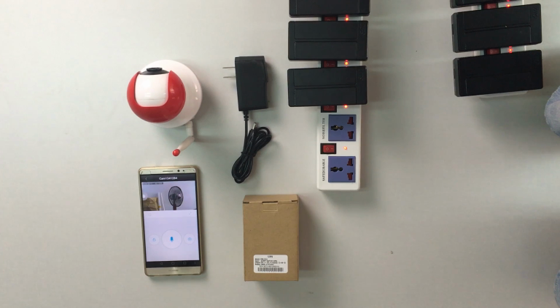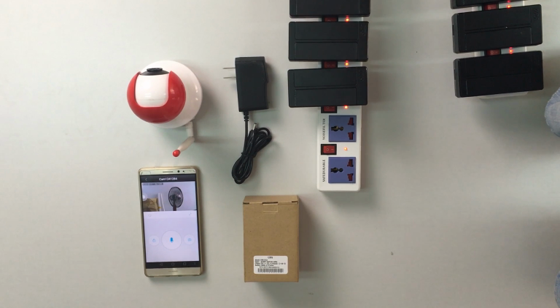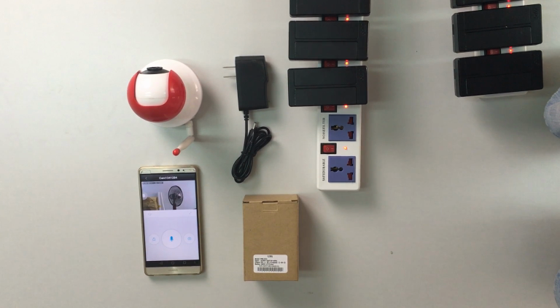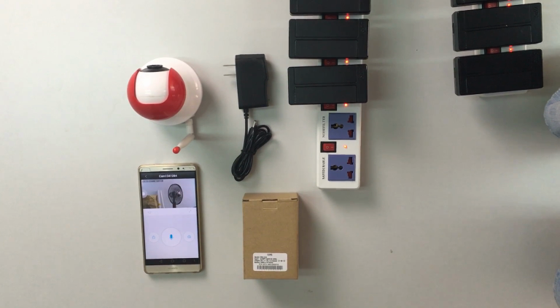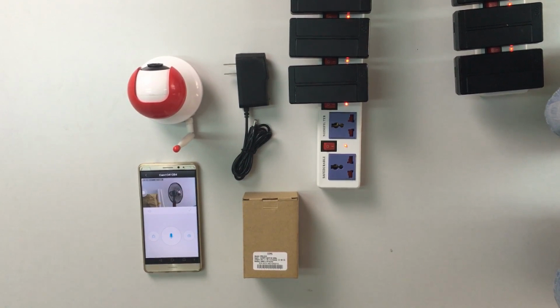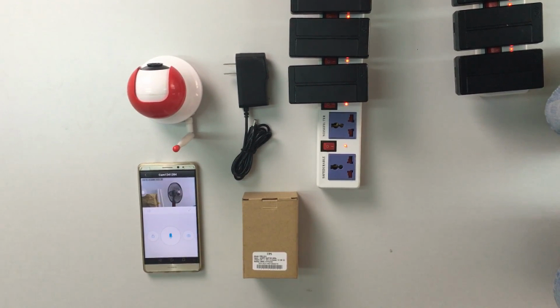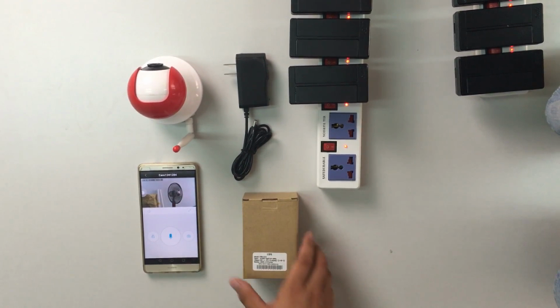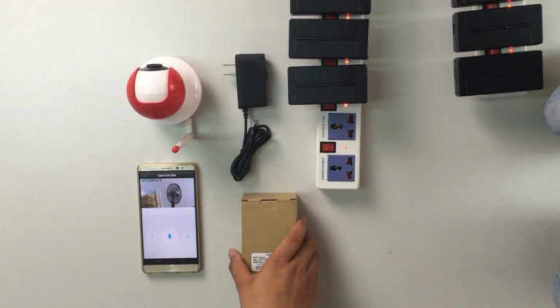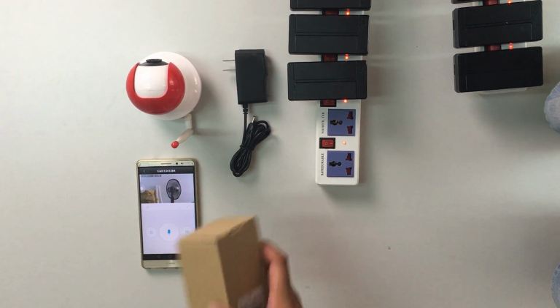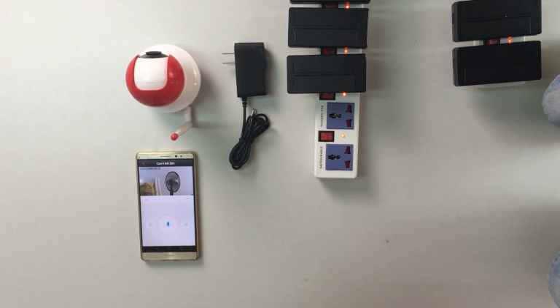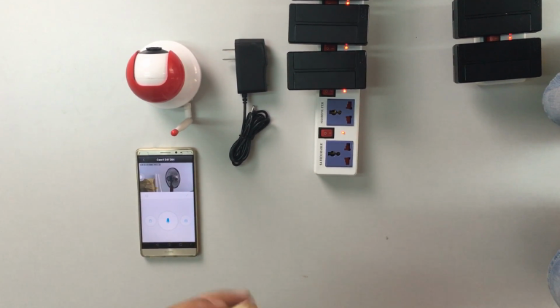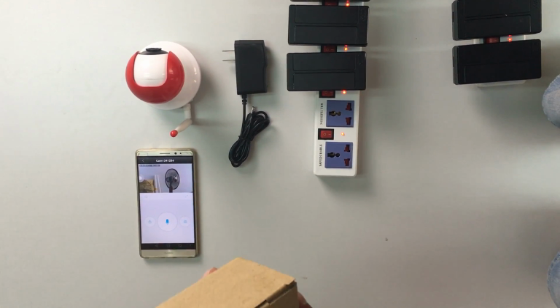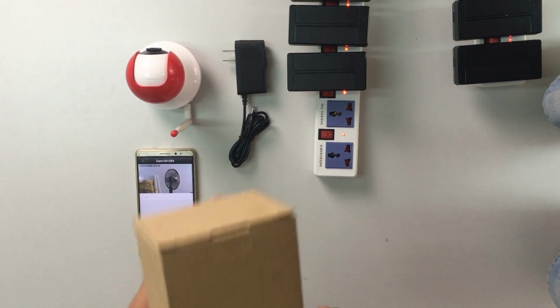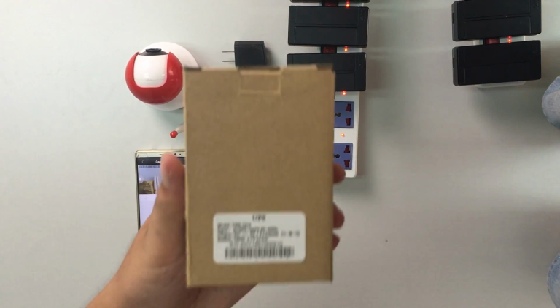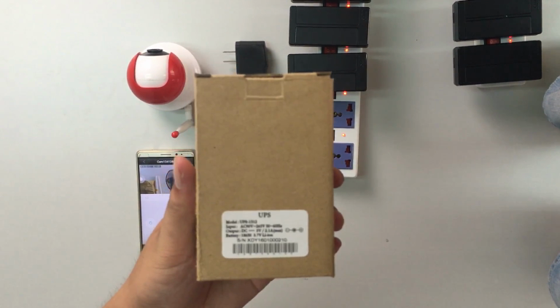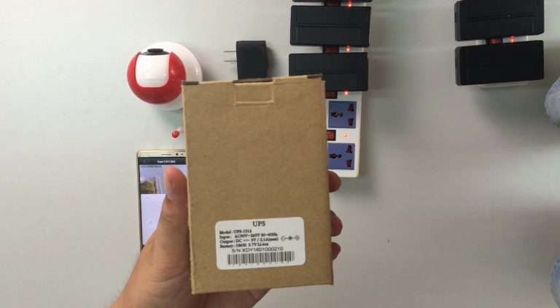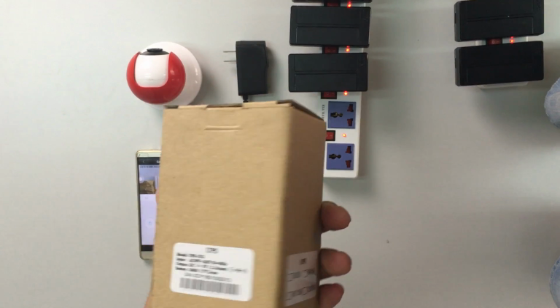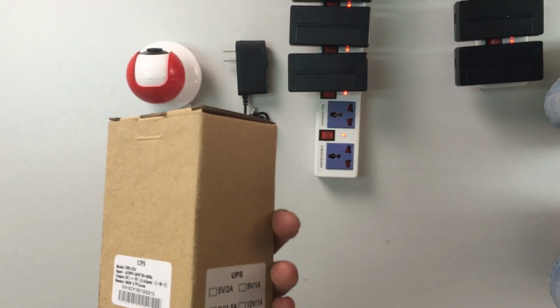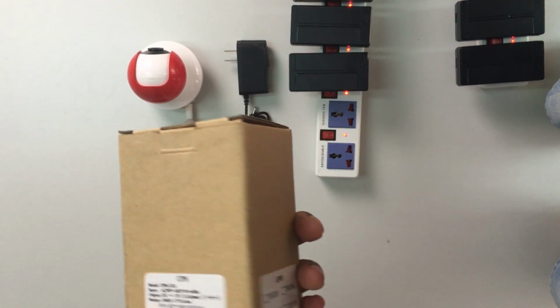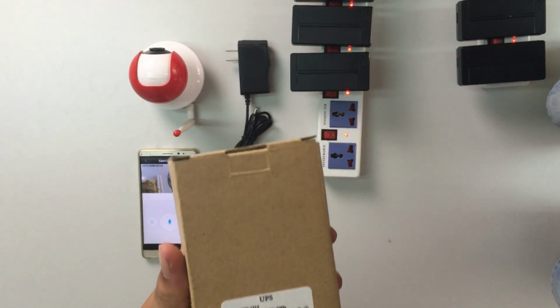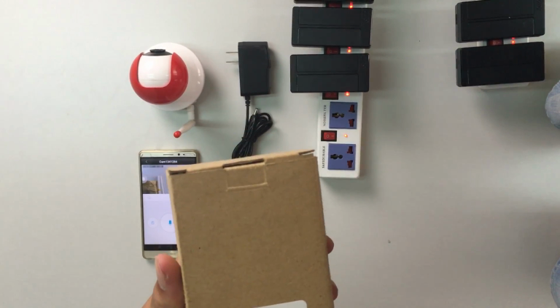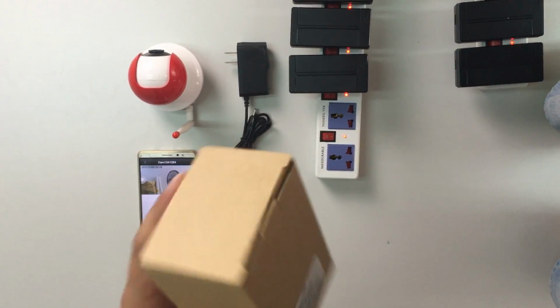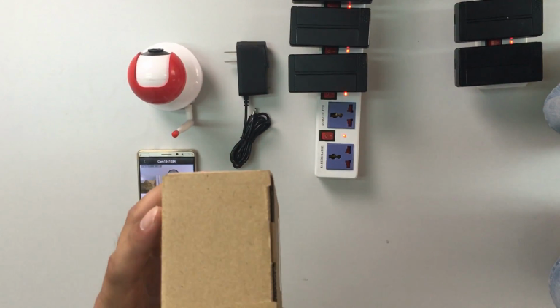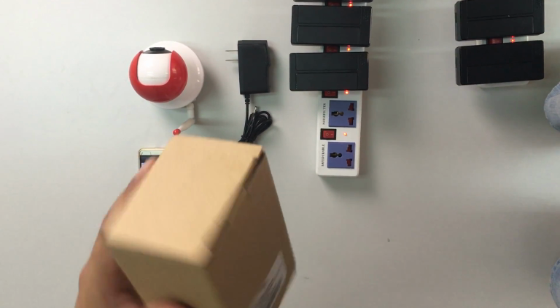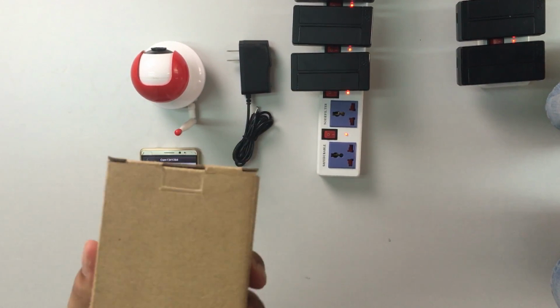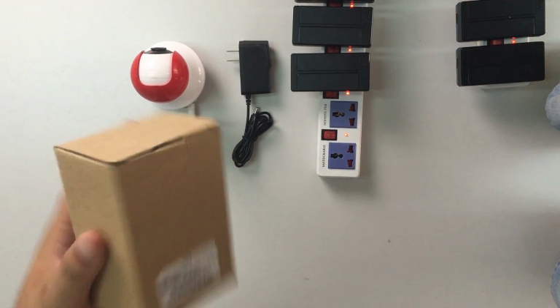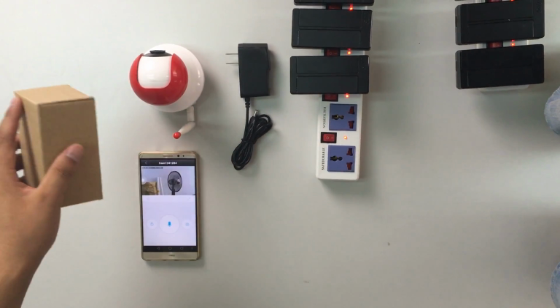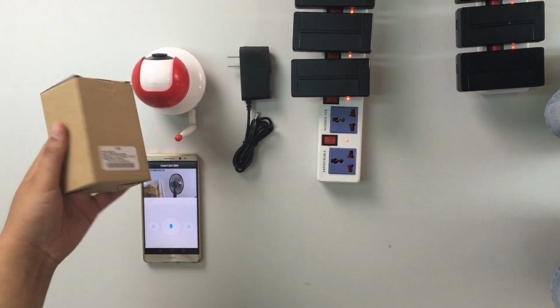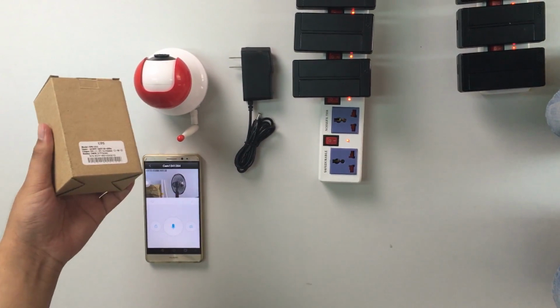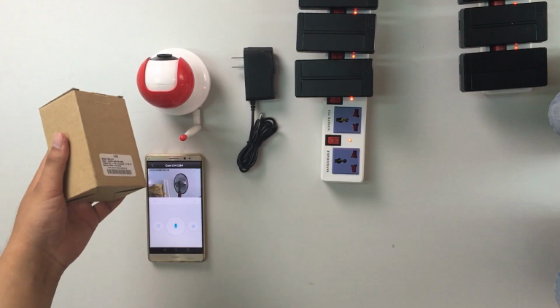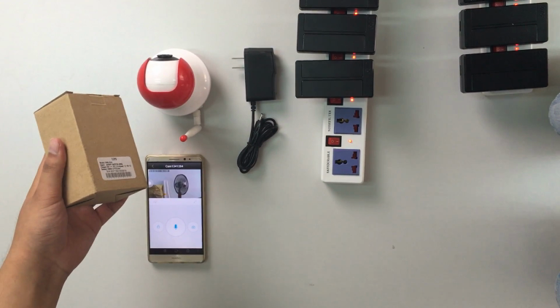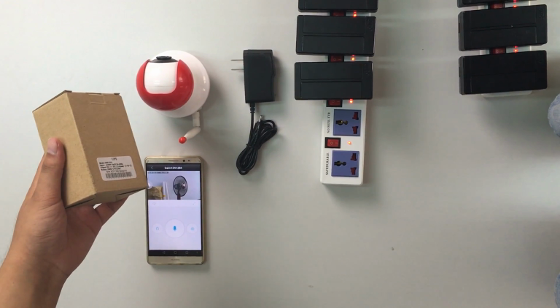Hey guys, today I'd like to introduce our new product to you — this mini UPS. I will show how to use it with an IP camera.